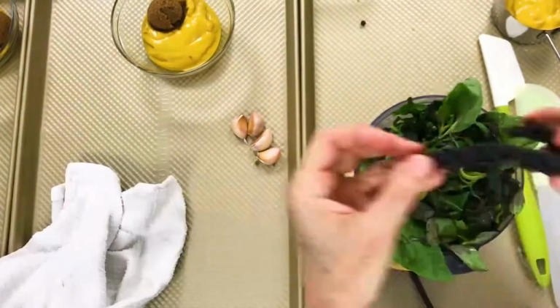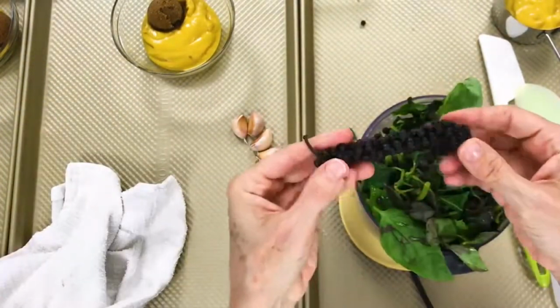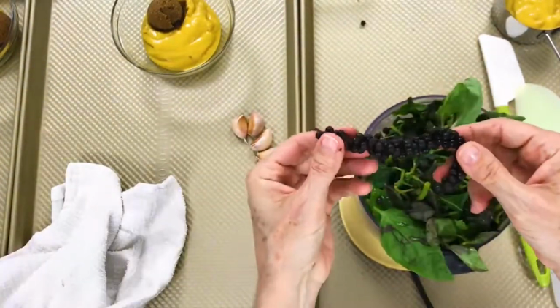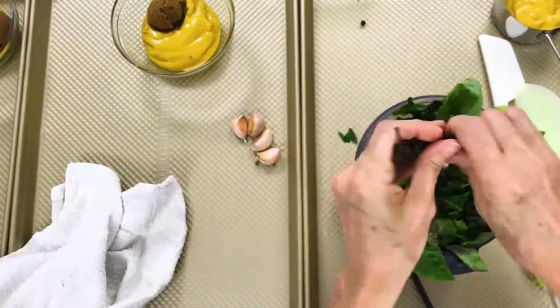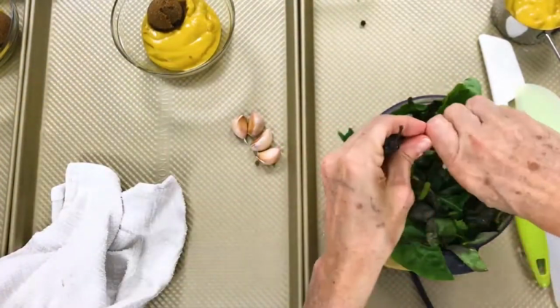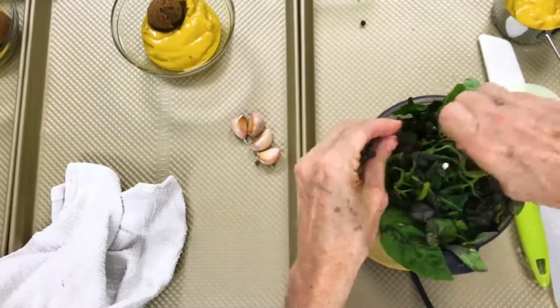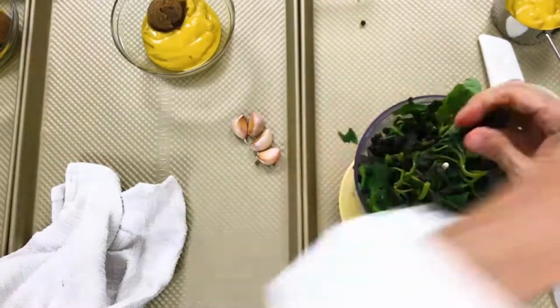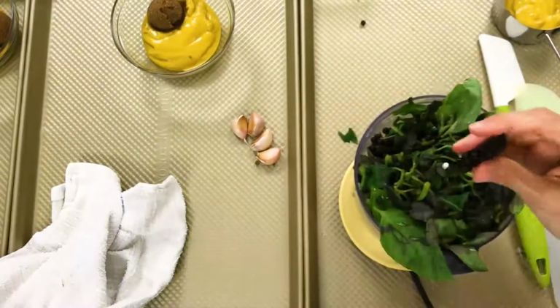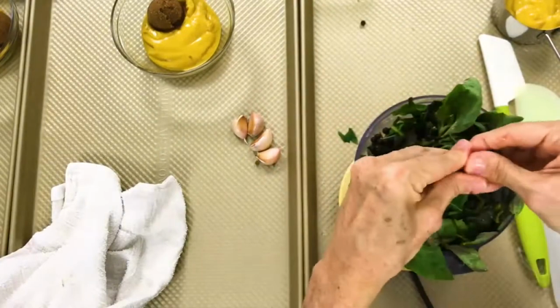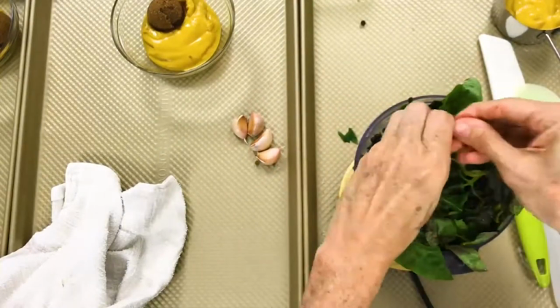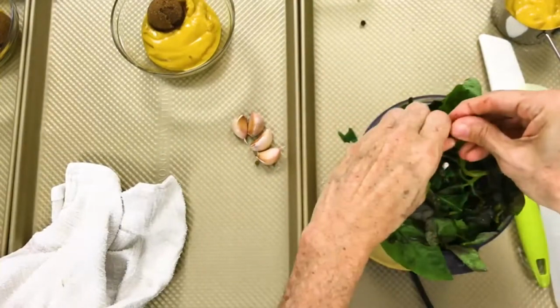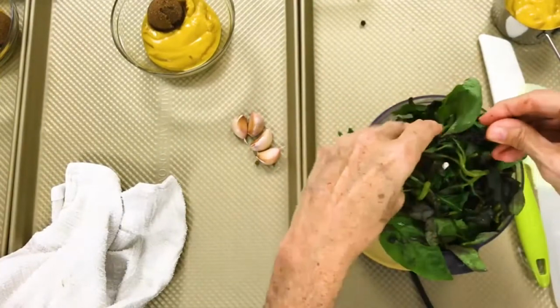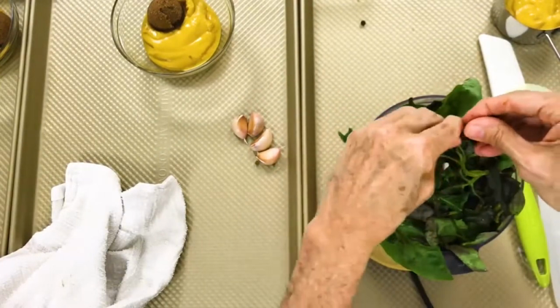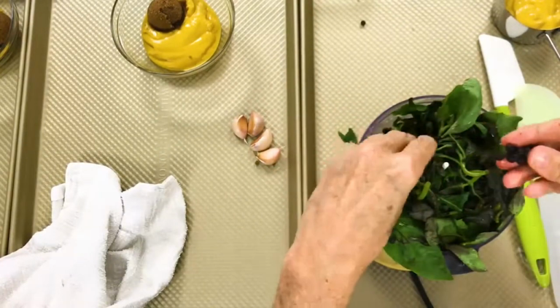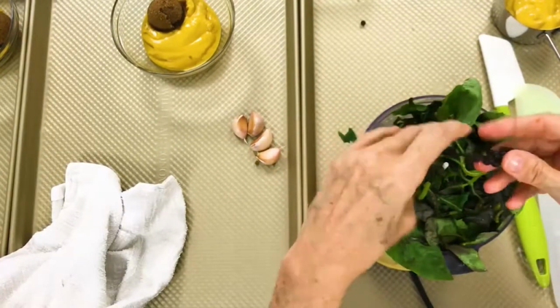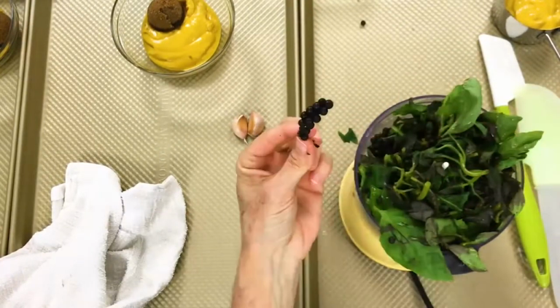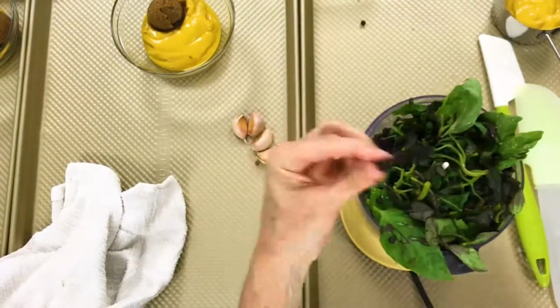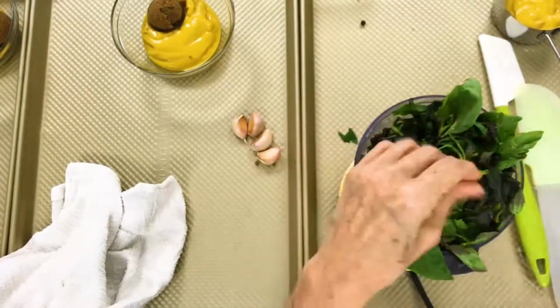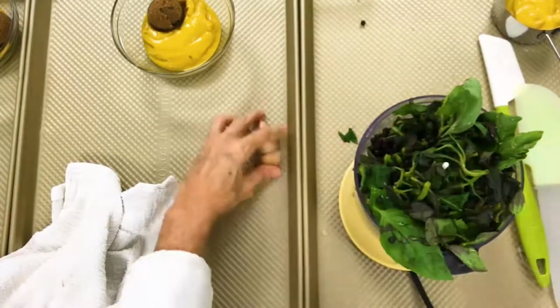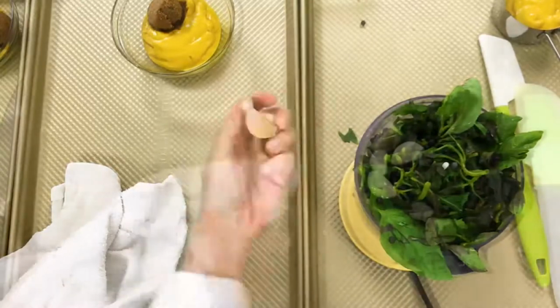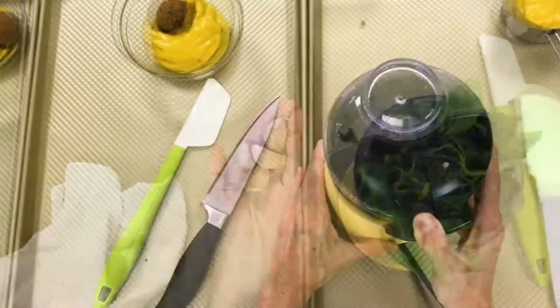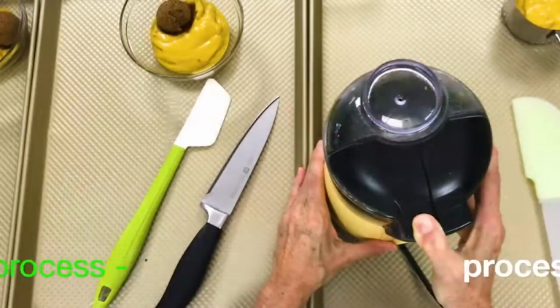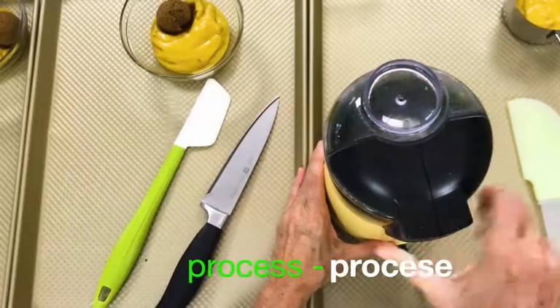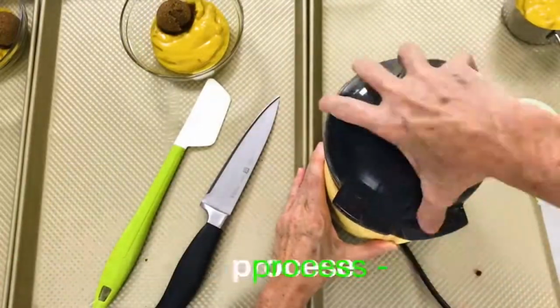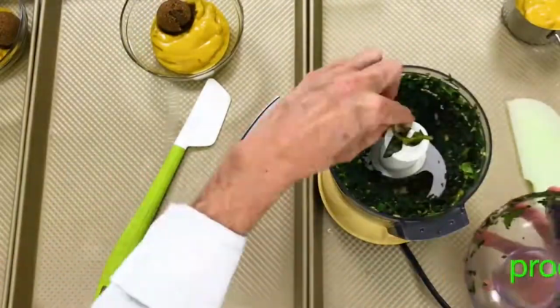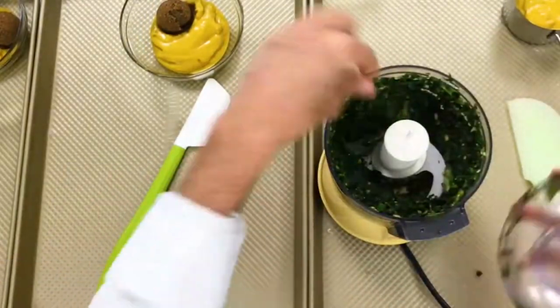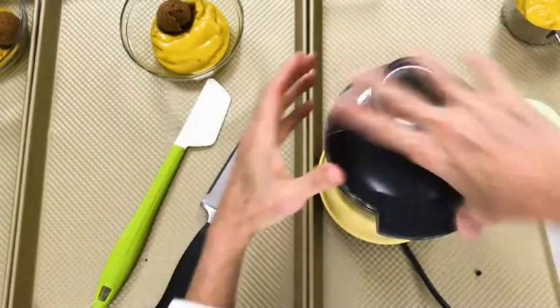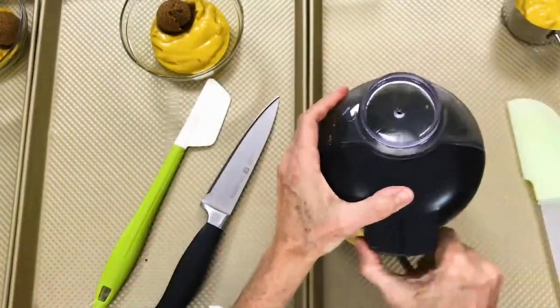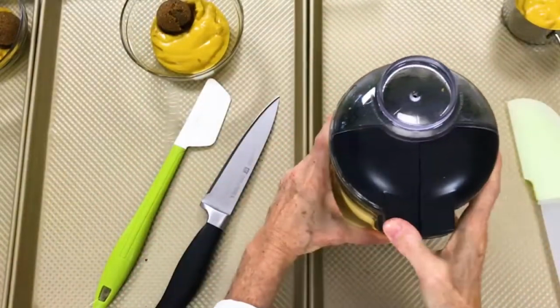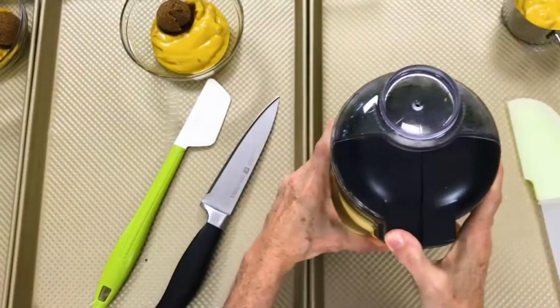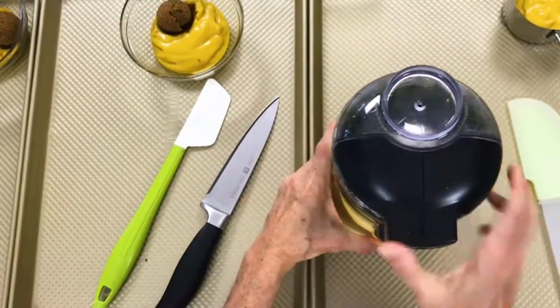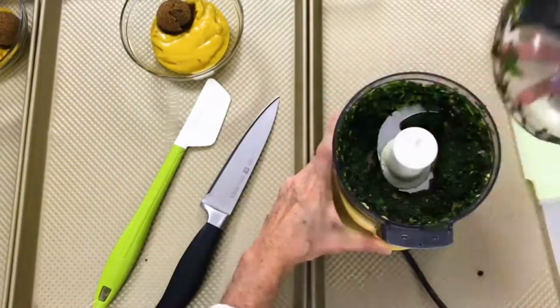Place all of this in a food processor with 3 cloves of garlic and a little bit of pepper. If you want to use it immediately, just add some olive oil and salt.